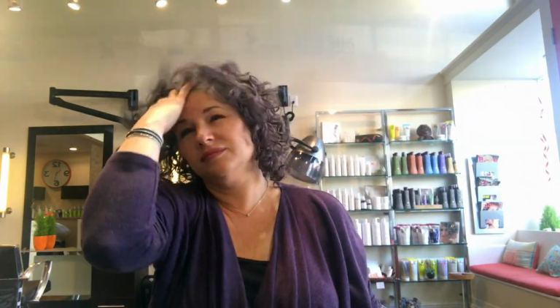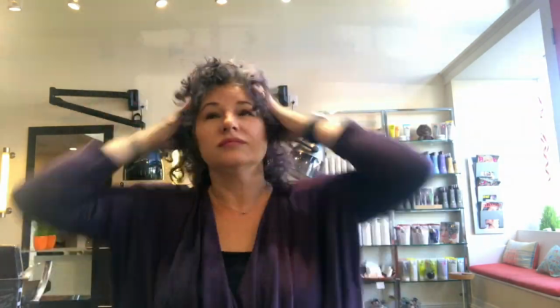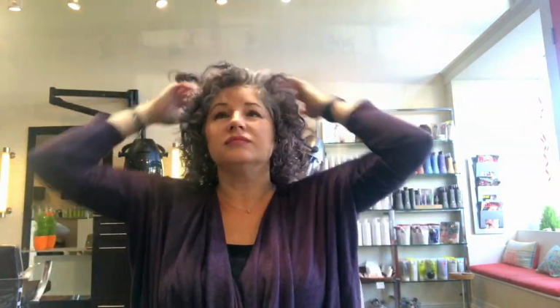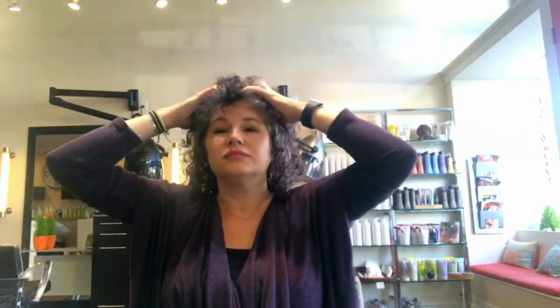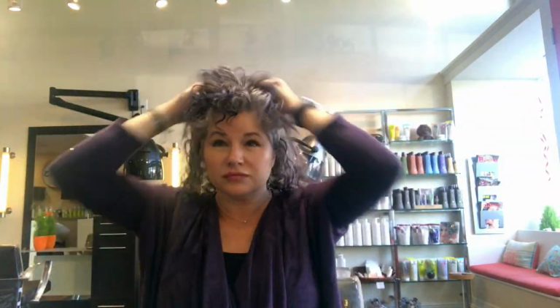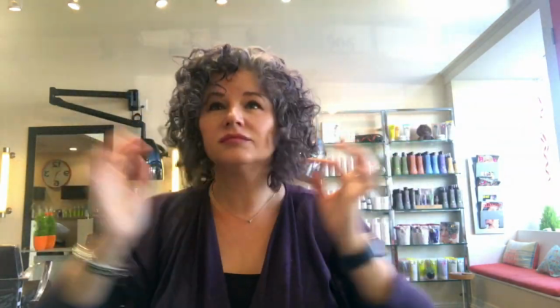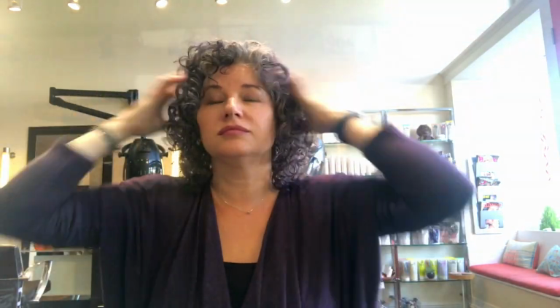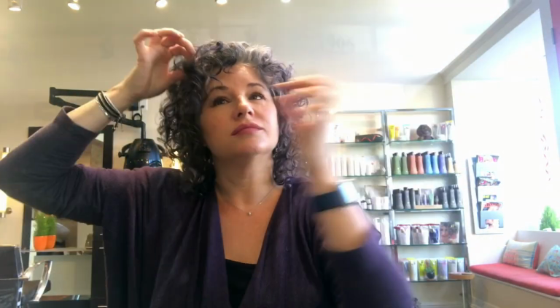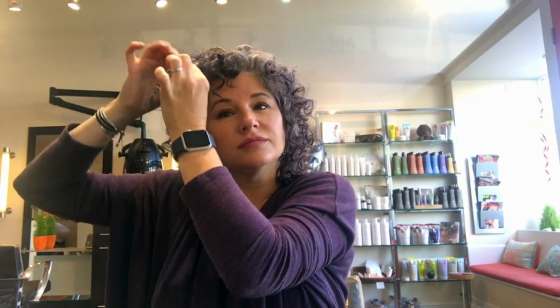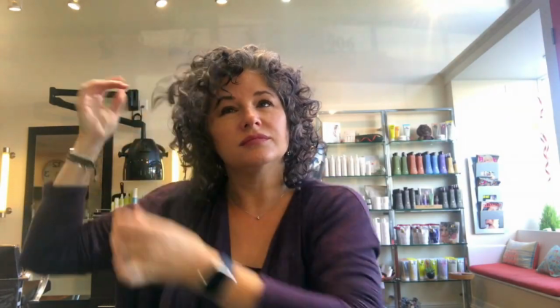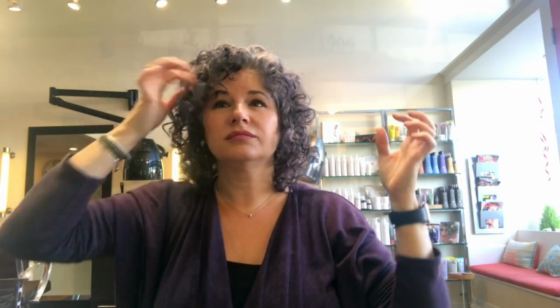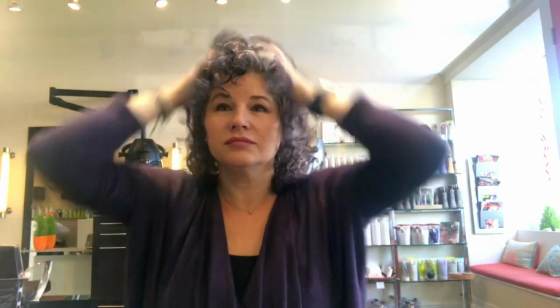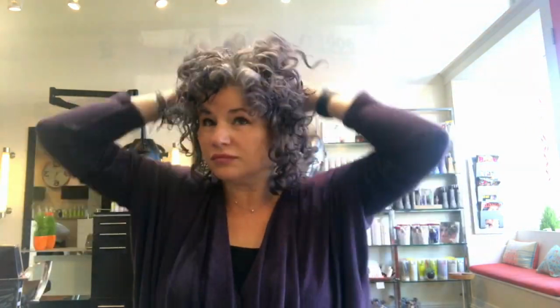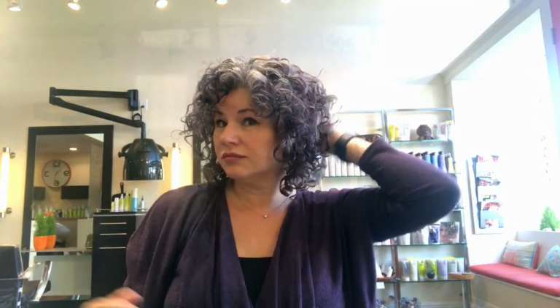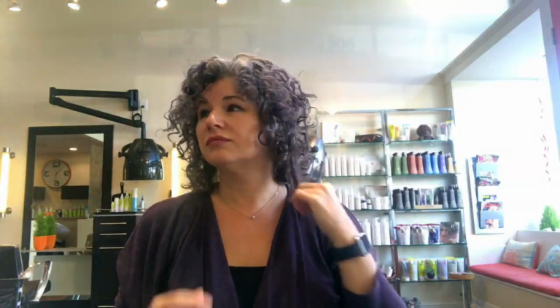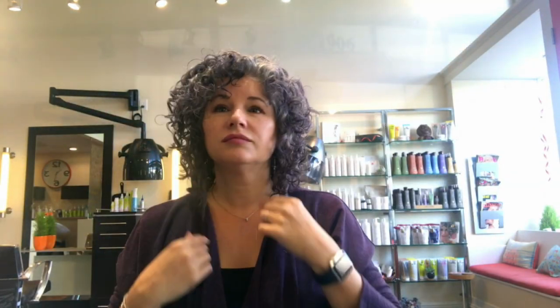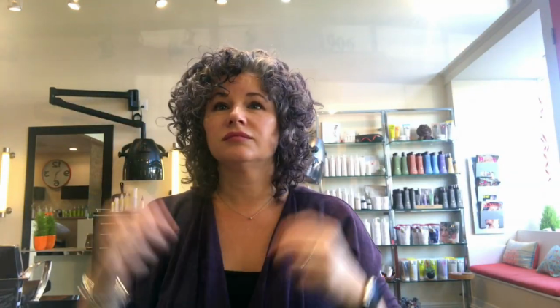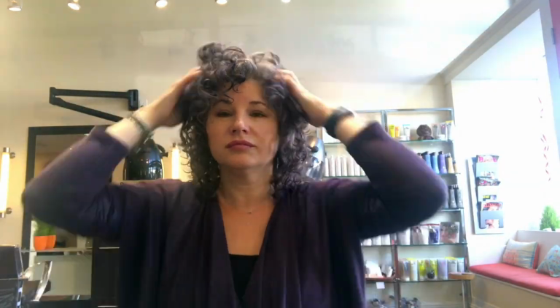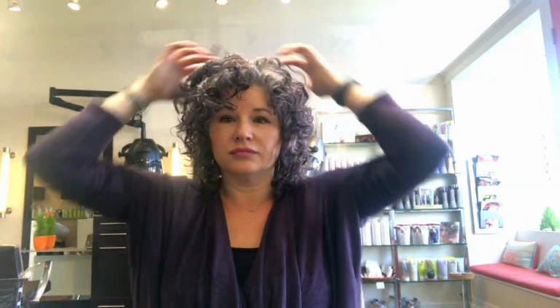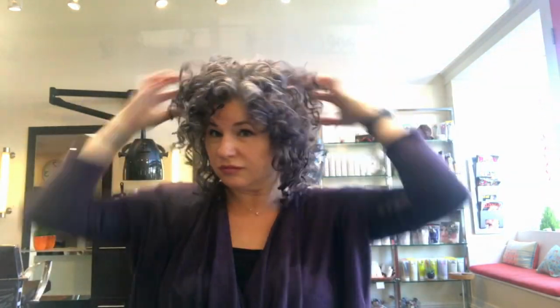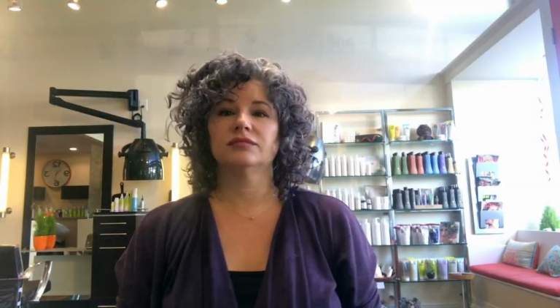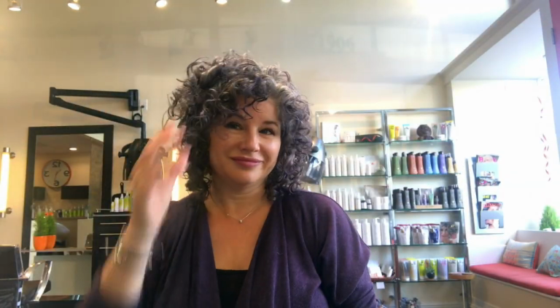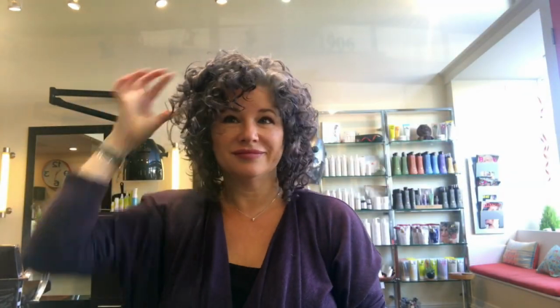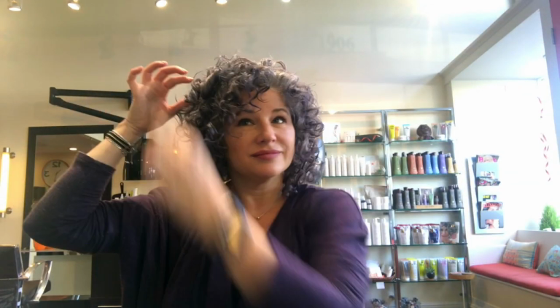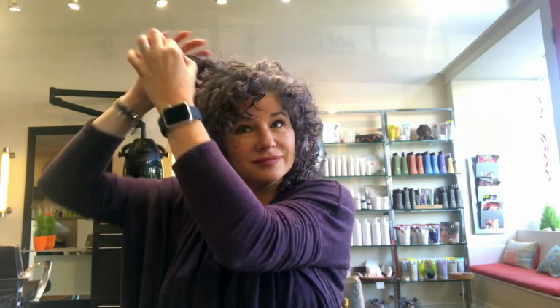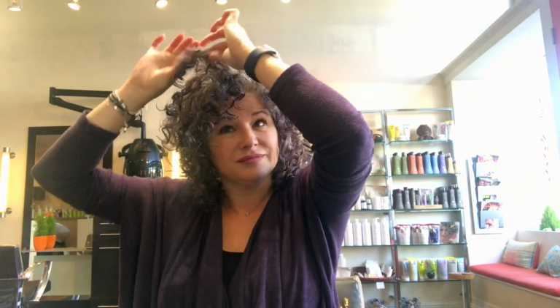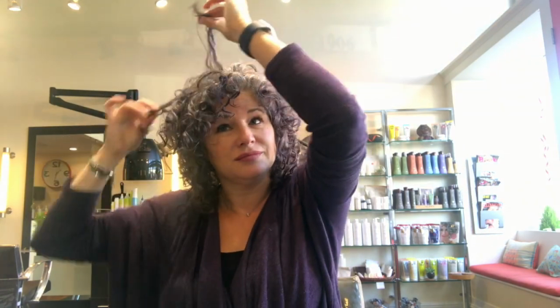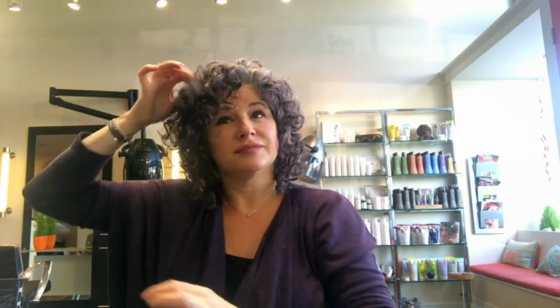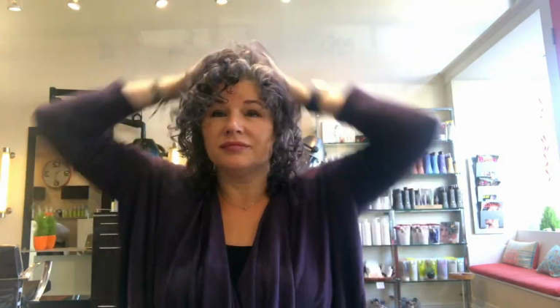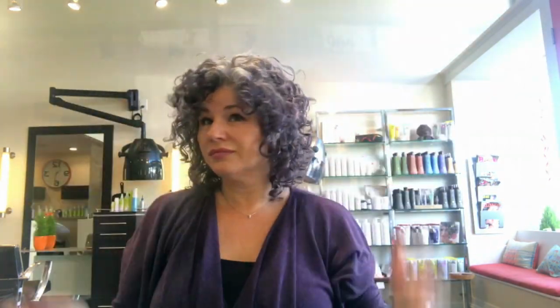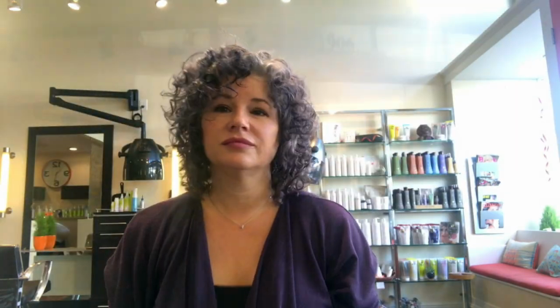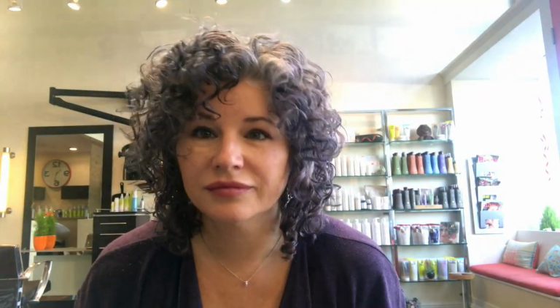Those ends will come out and get redefined, but you don't need to run your hands through those ends. Separate the curls, get it in place, and you're good to go. Happy curls — hope this helps!